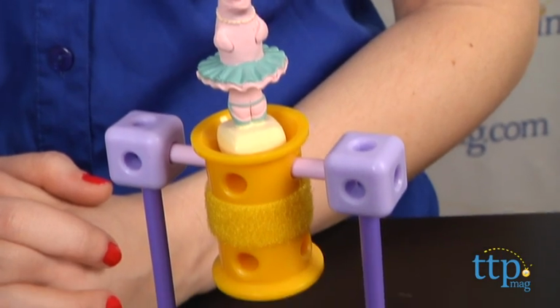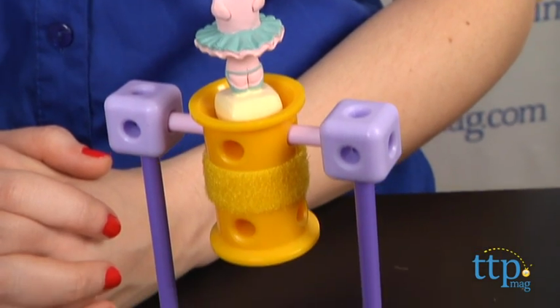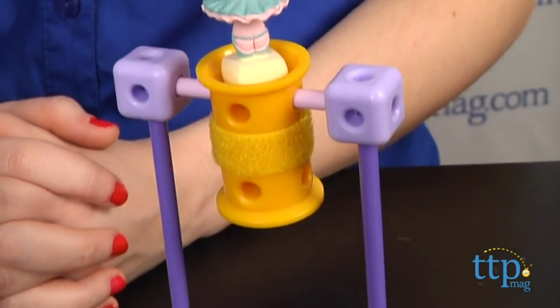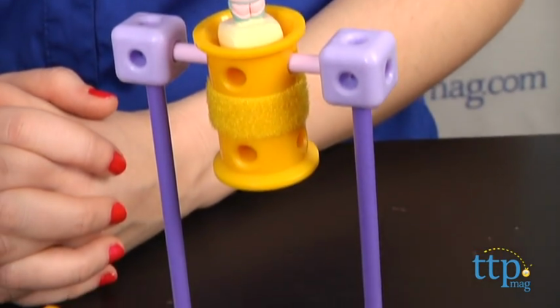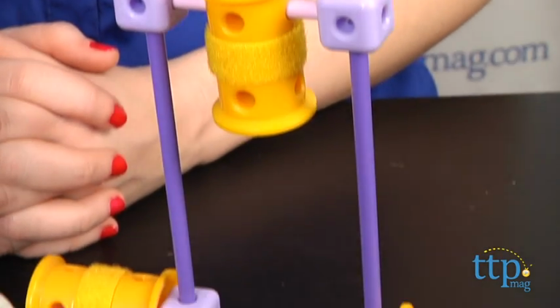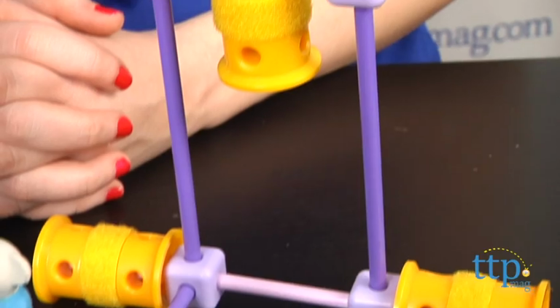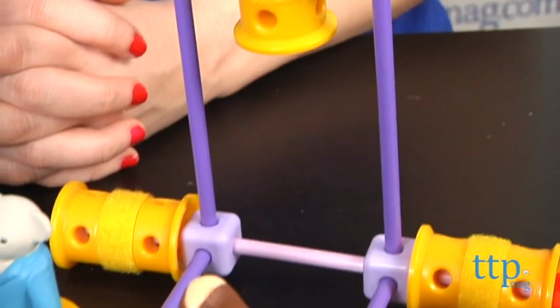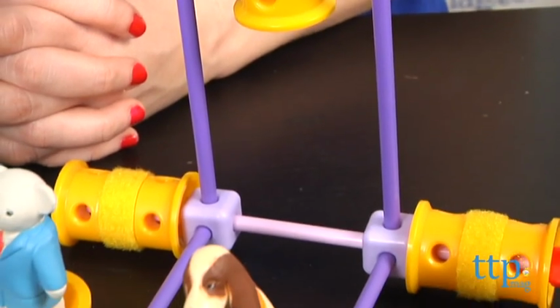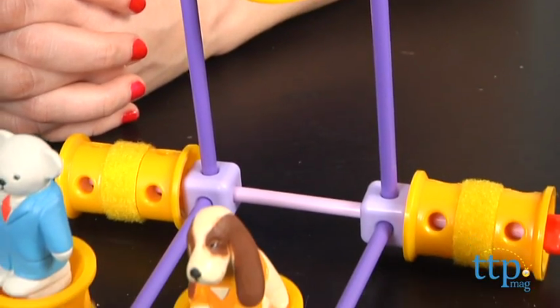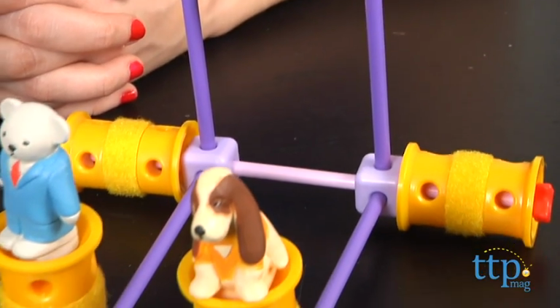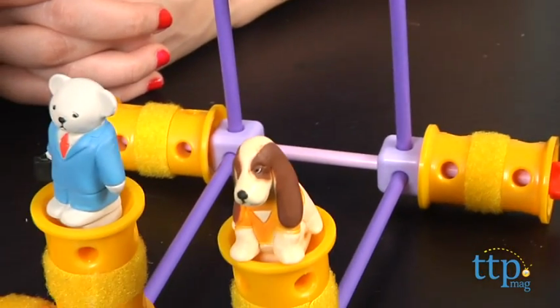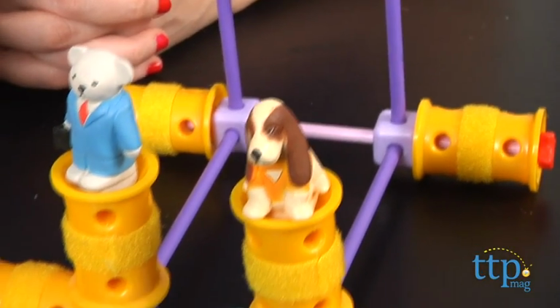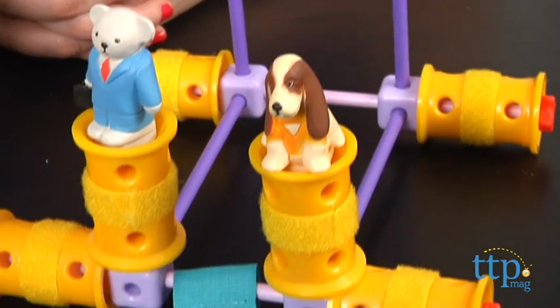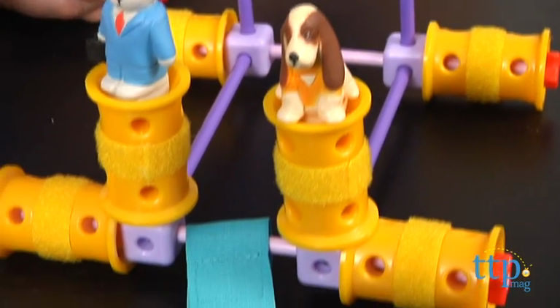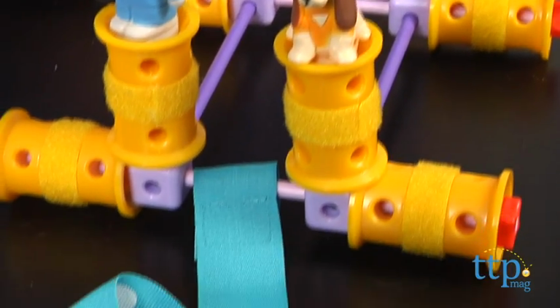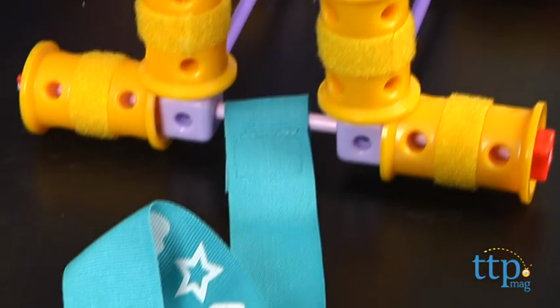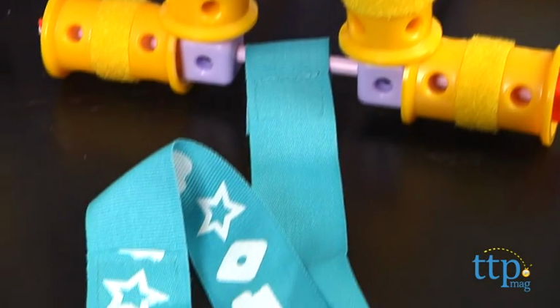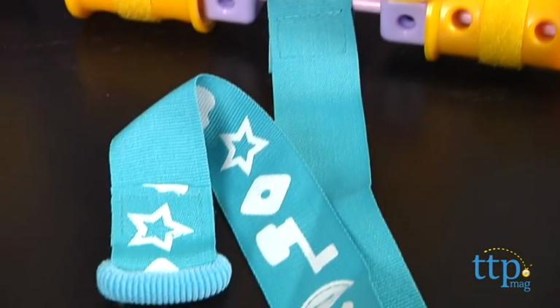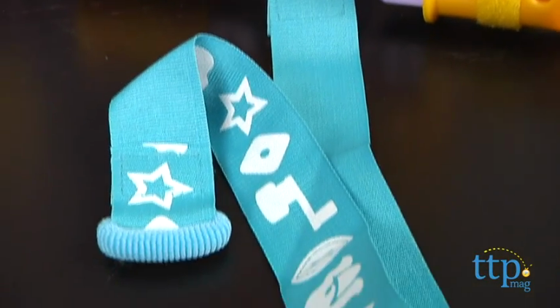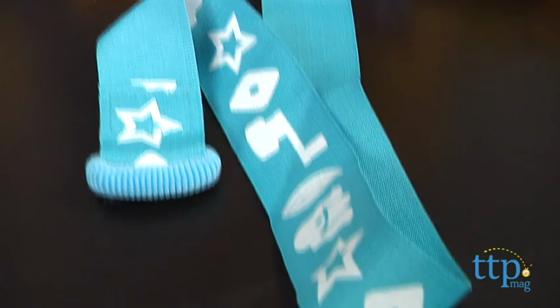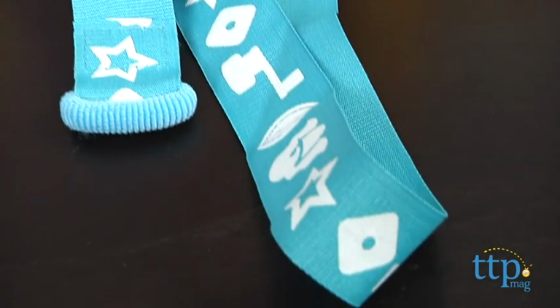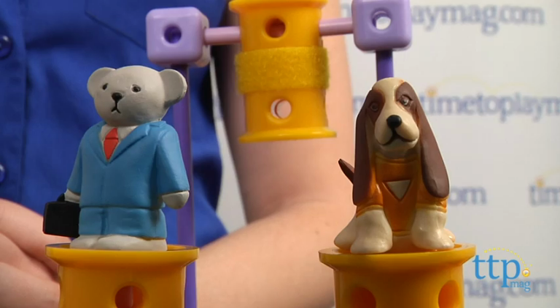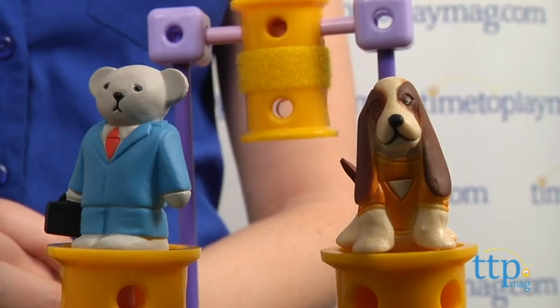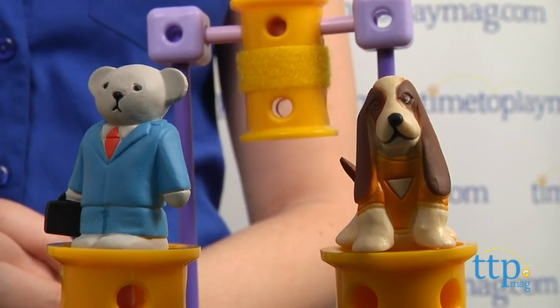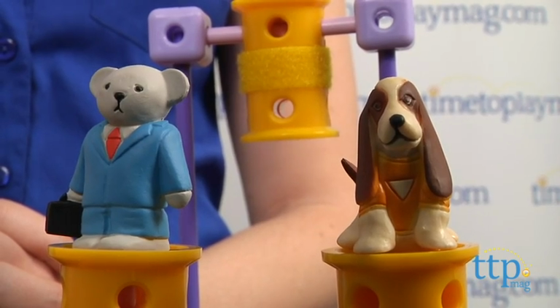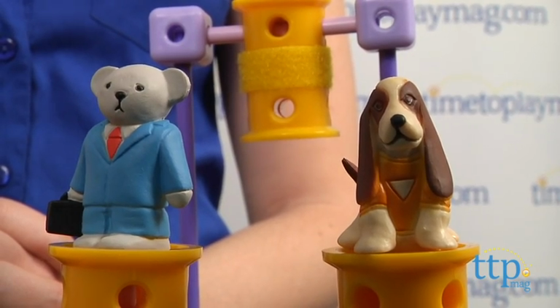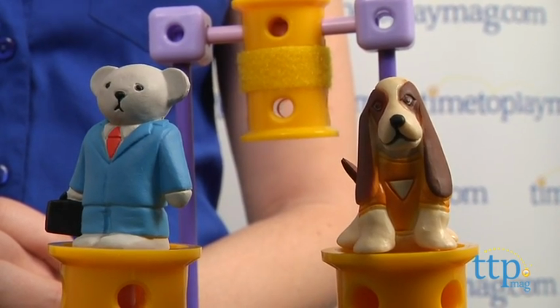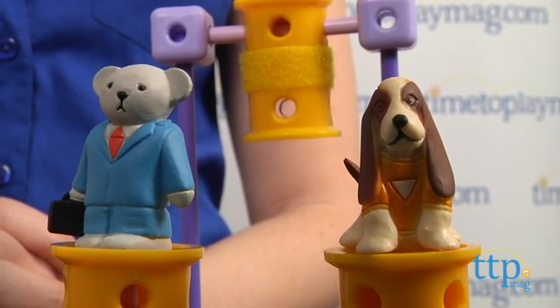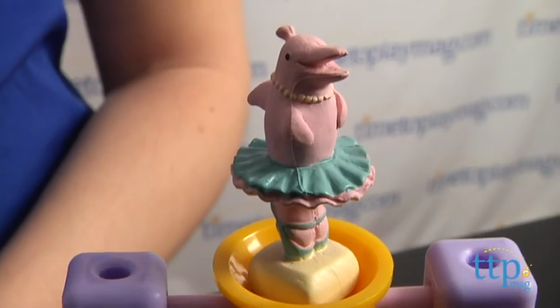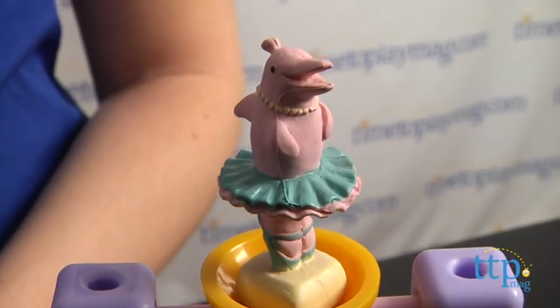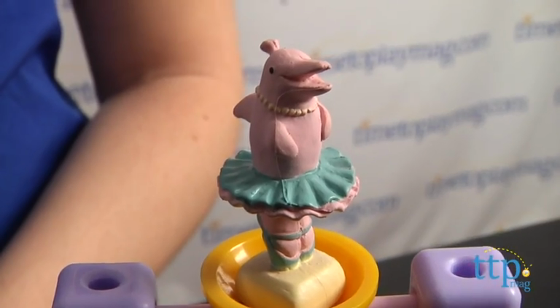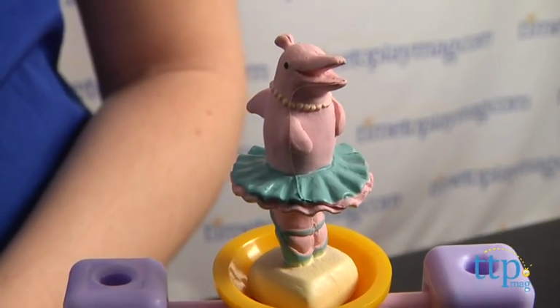GoldieBlox and the Parade Float comes with one storybook, six blocks, four long axles, nine short axles, one ribbon, seven wheels, four spacers, and different character figures to bring the story's builds to life beyond the pages.